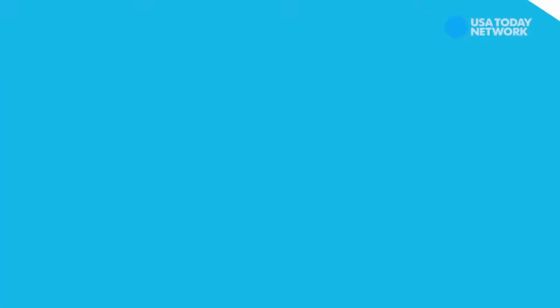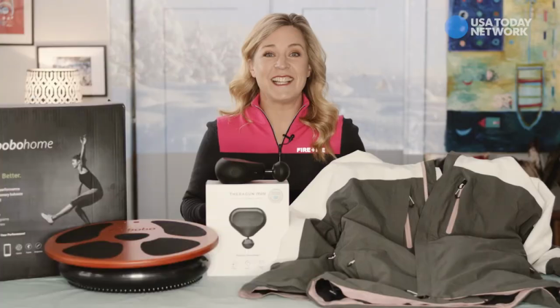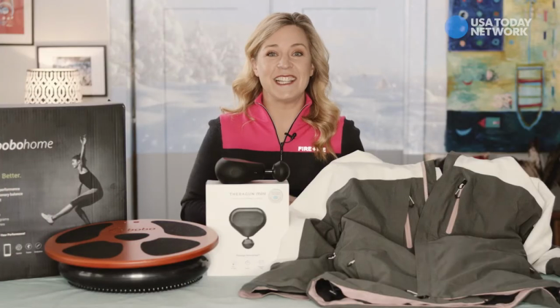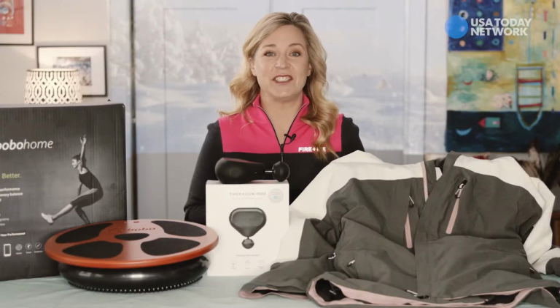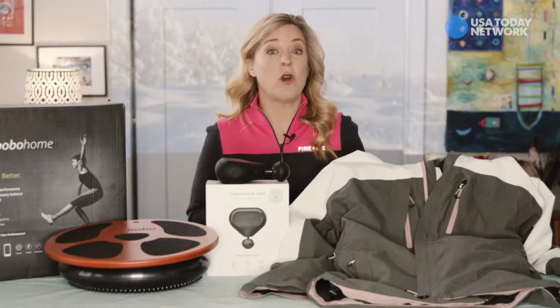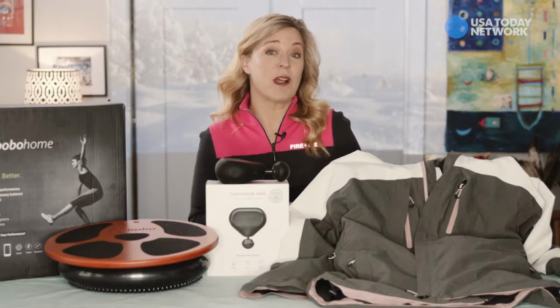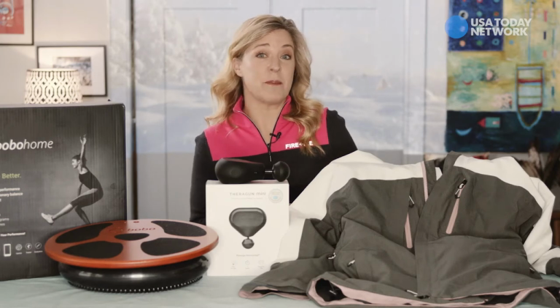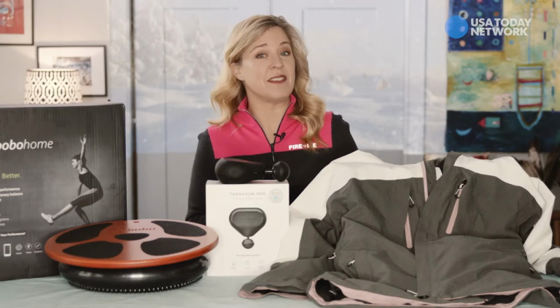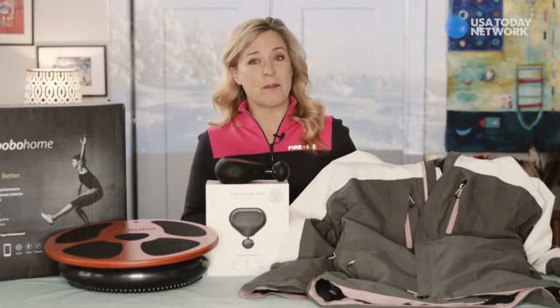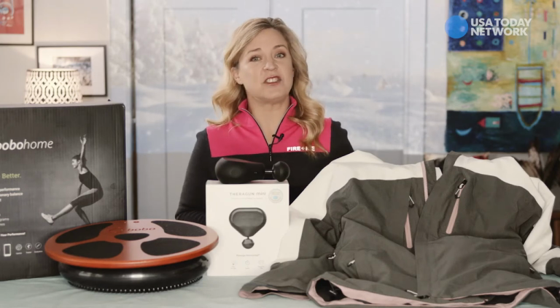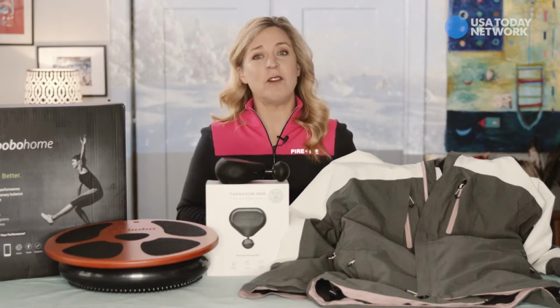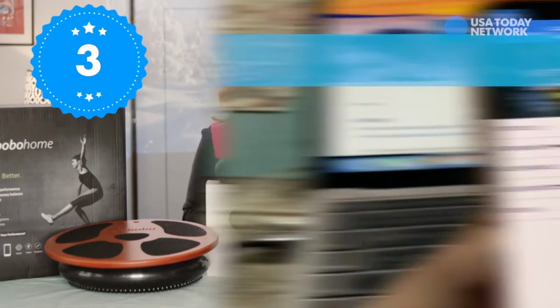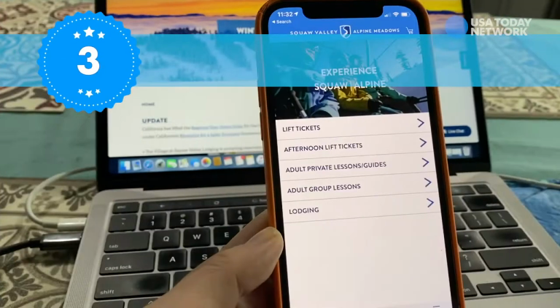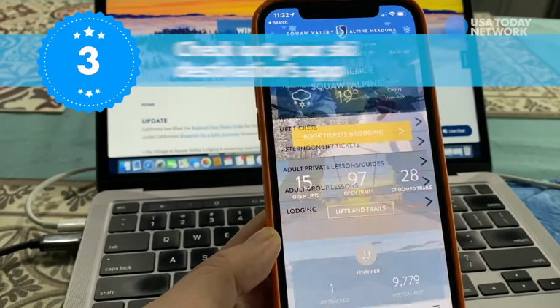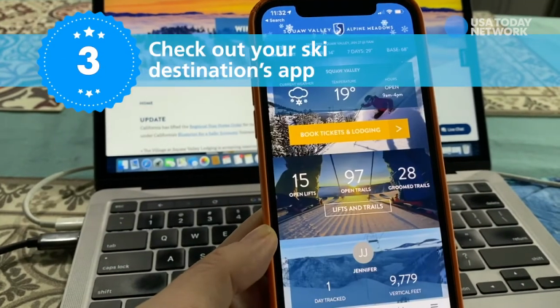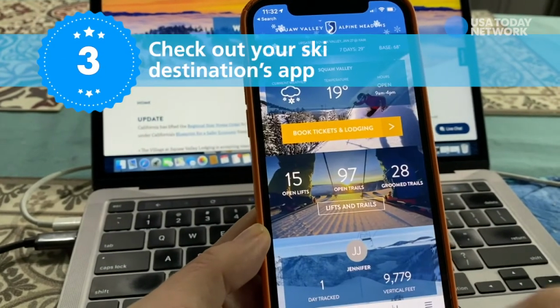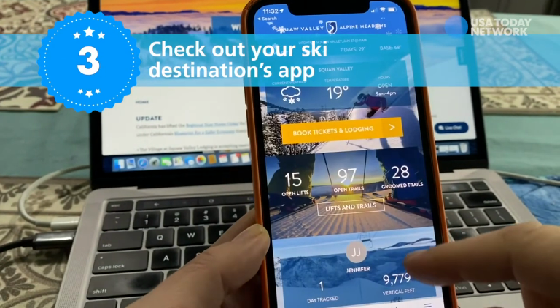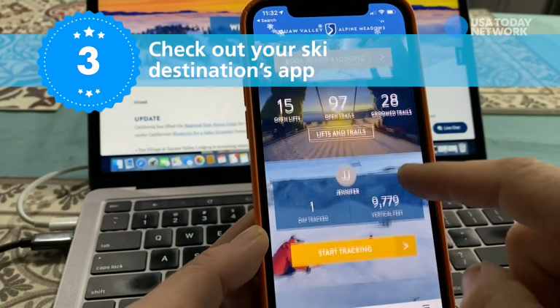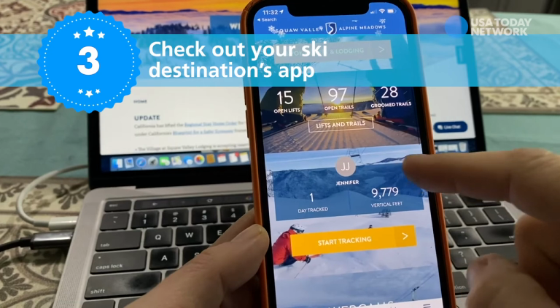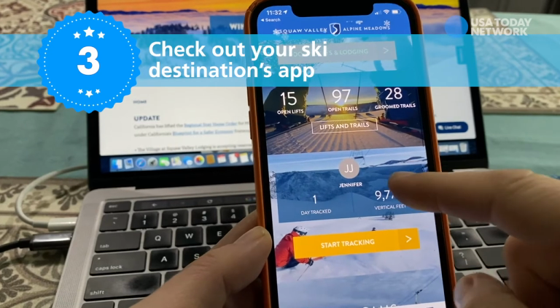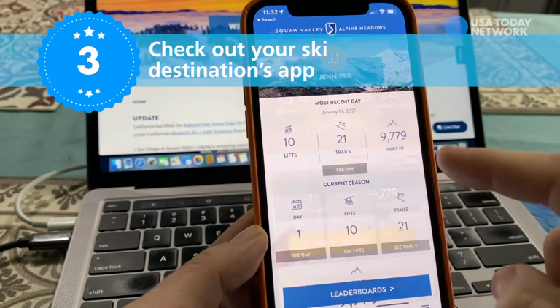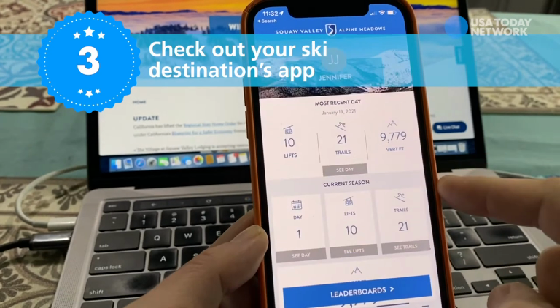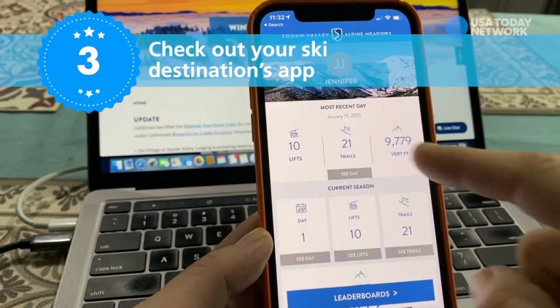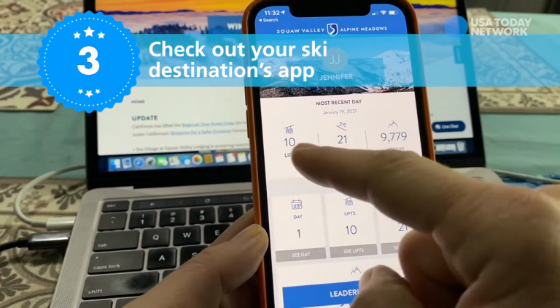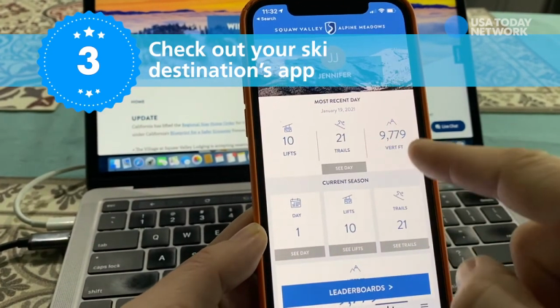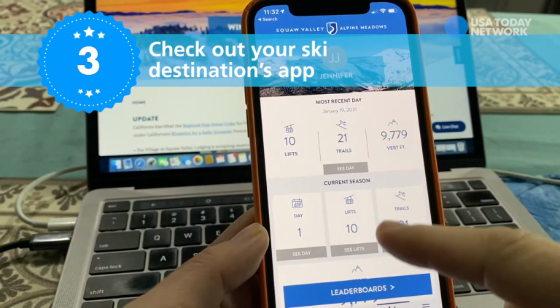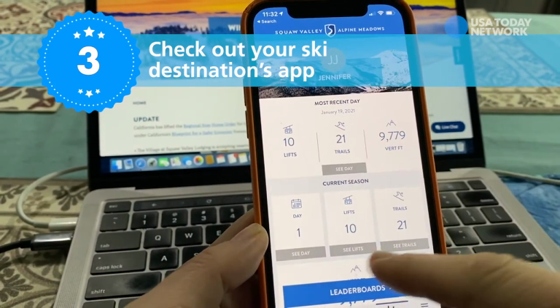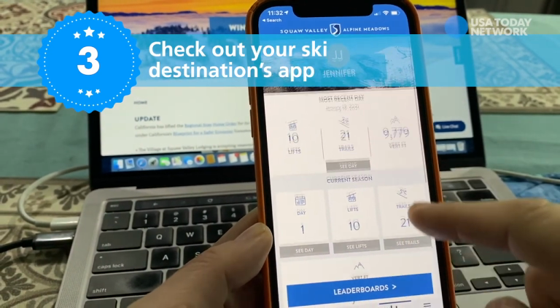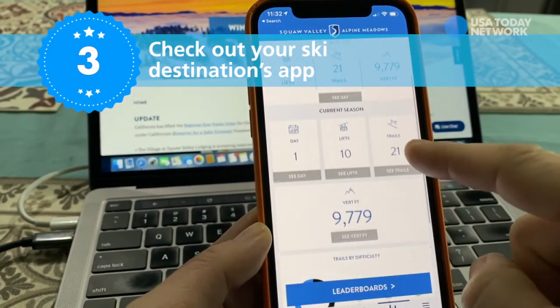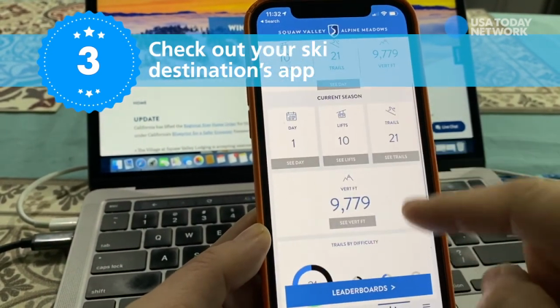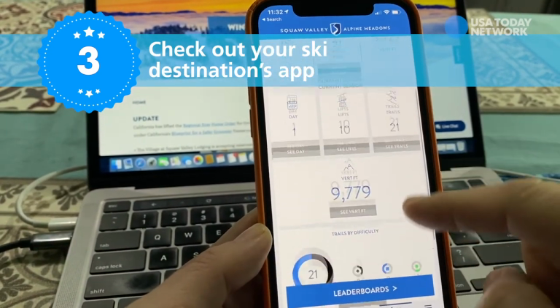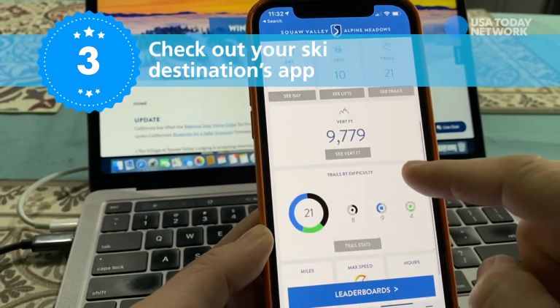For the latest ski conditions, open runs, and pandemic updates, check out your destination's own apps. Places like Squaw Valley and Alpine Meadows here in California have one of the best apps I've seen so far.